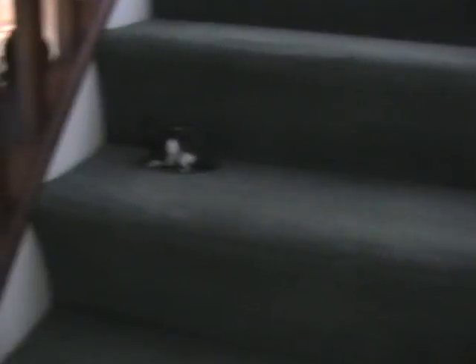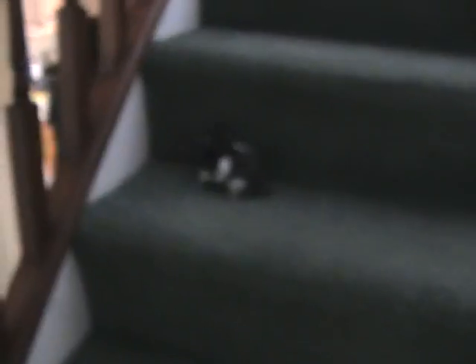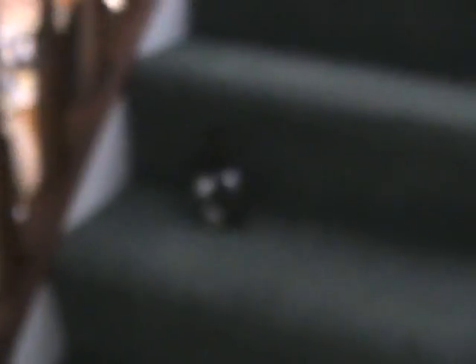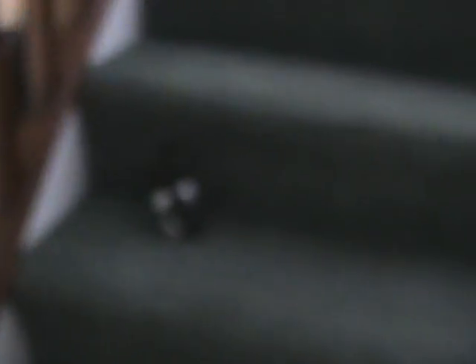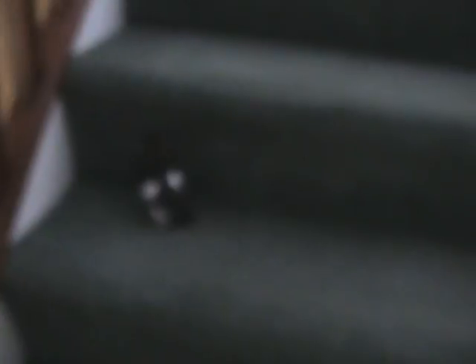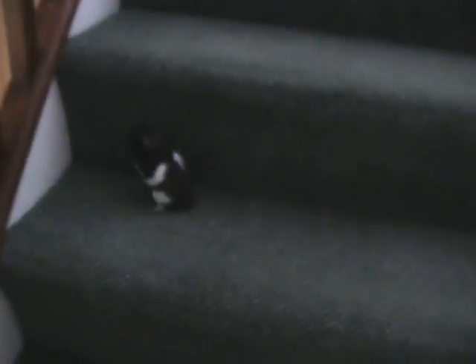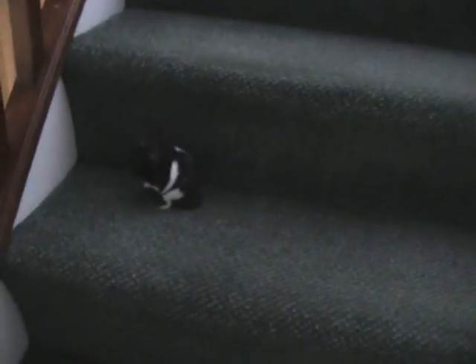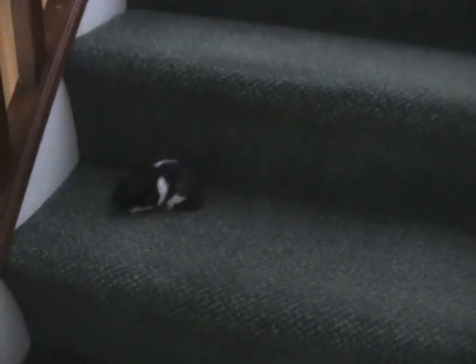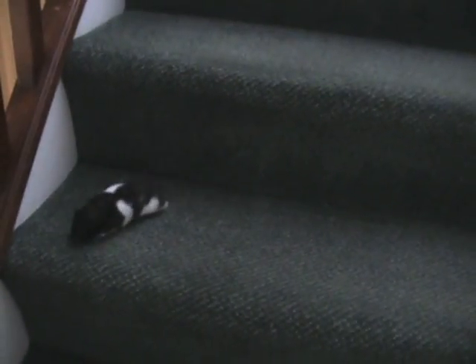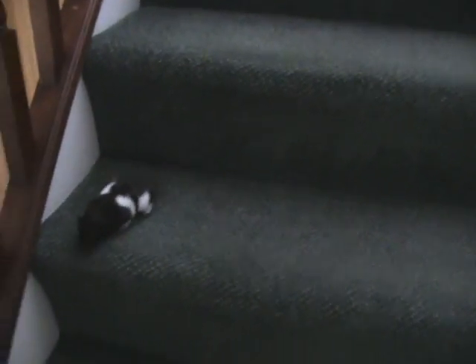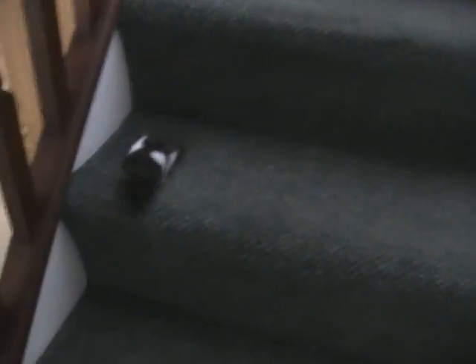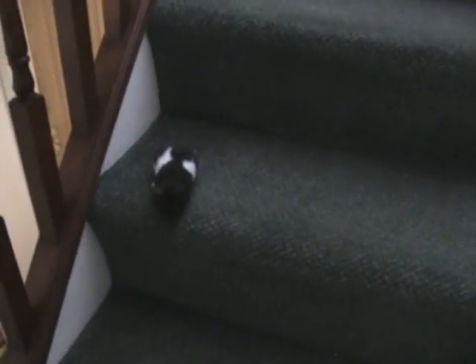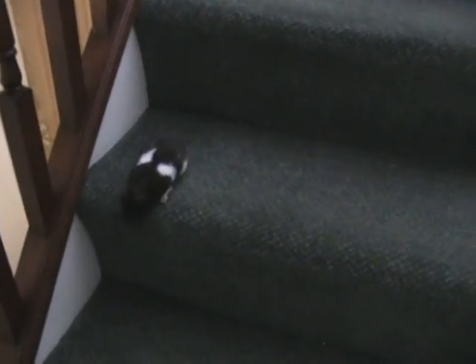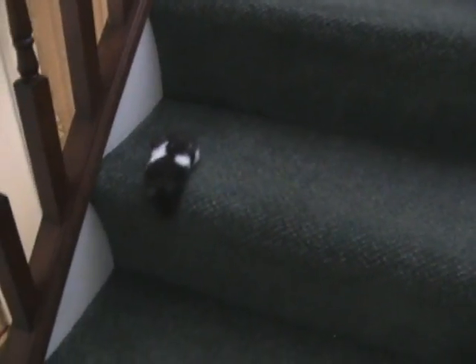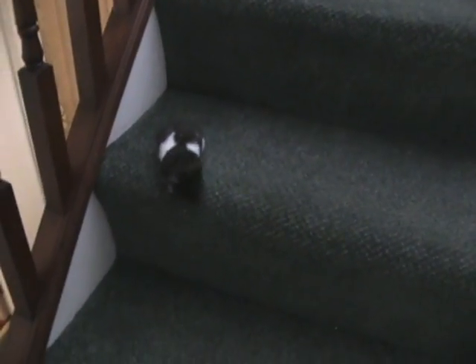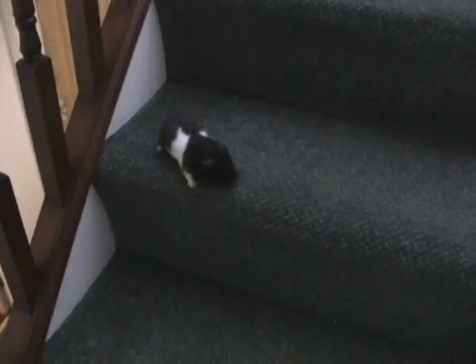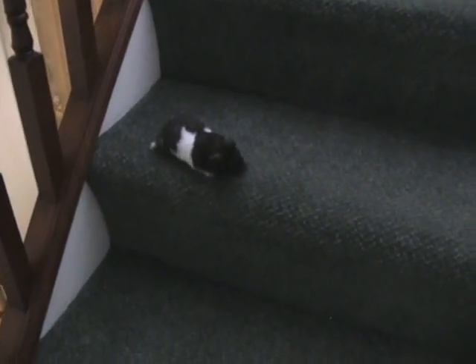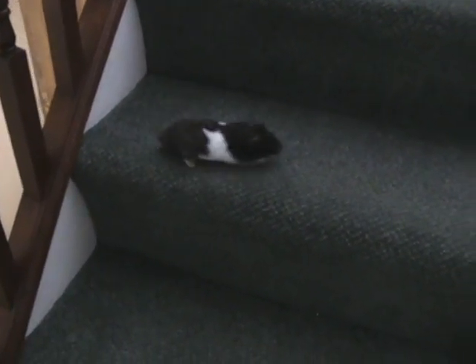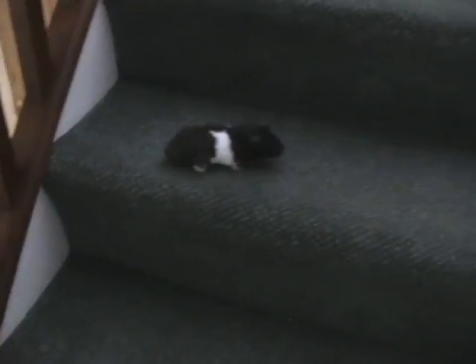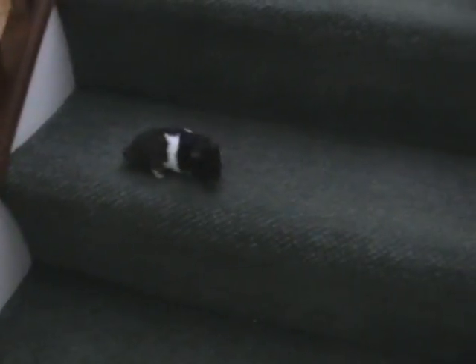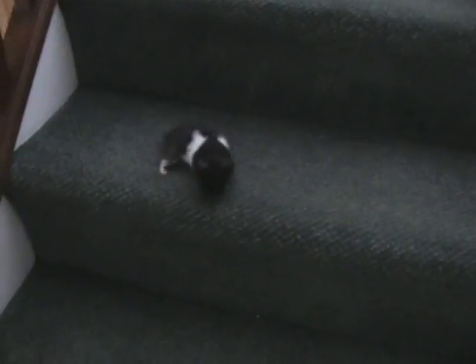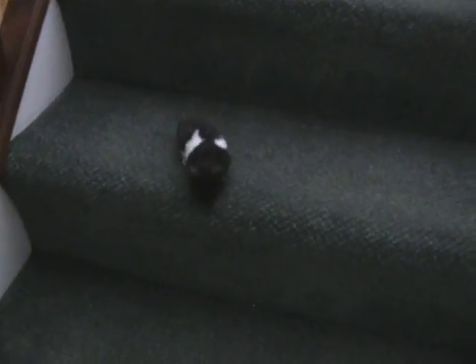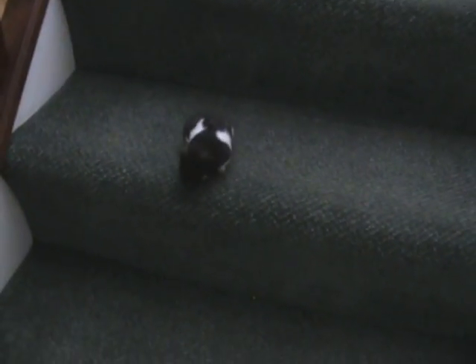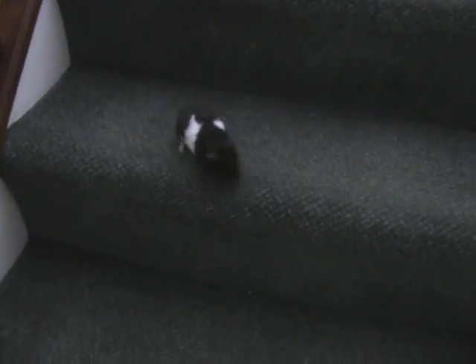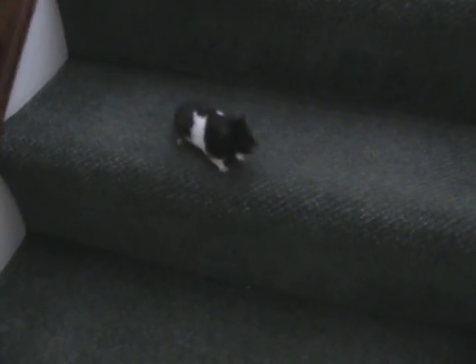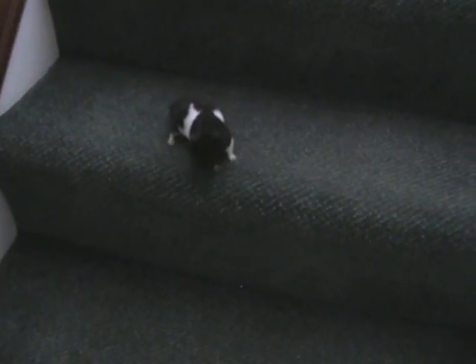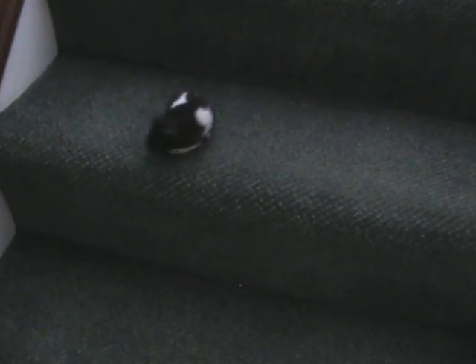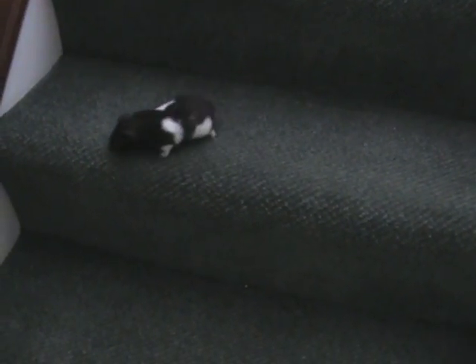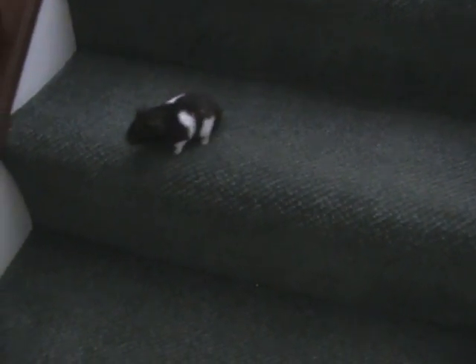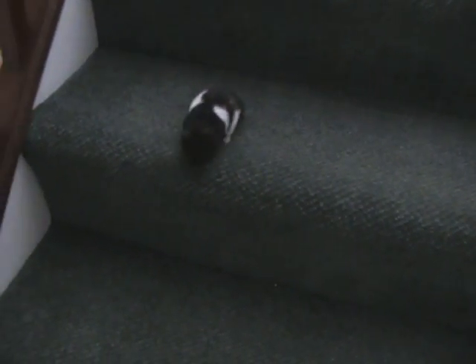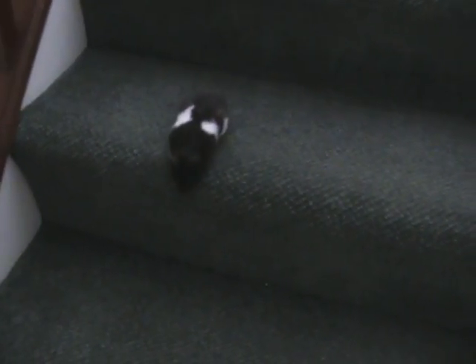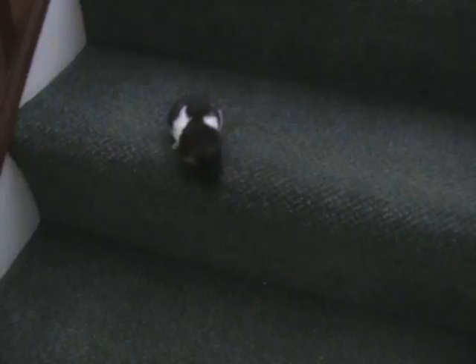To me, the taste of summer has to be crab. It's too cold to go out fishing for them yourself, so you can buy them all year round. And I've got a great, simple recipe. And also, something that you would never probably use before, or have ever seen before.